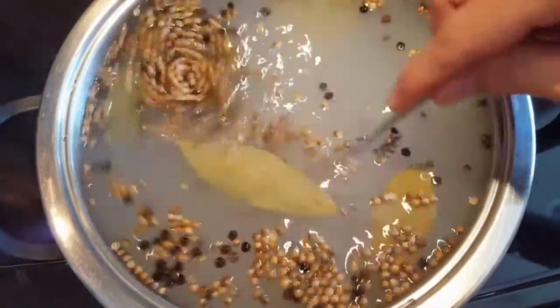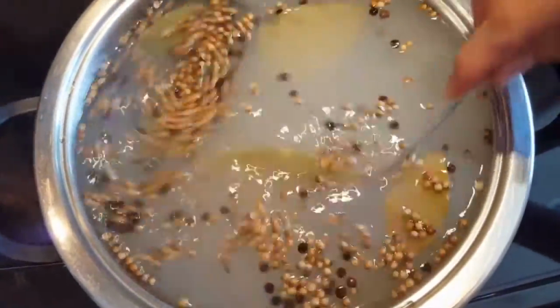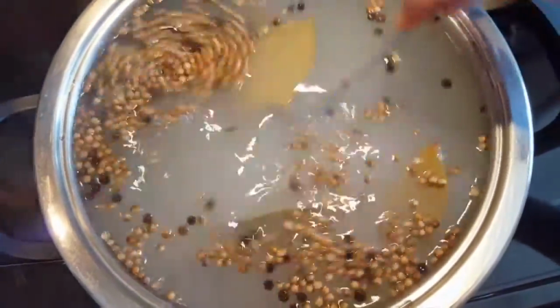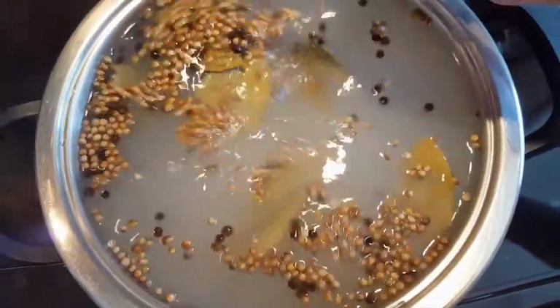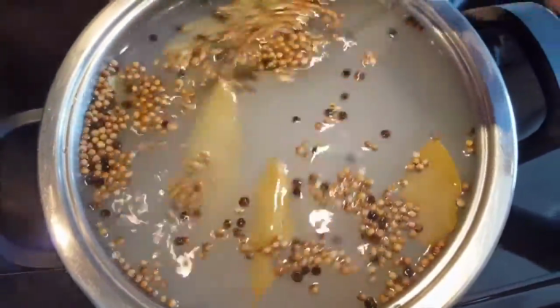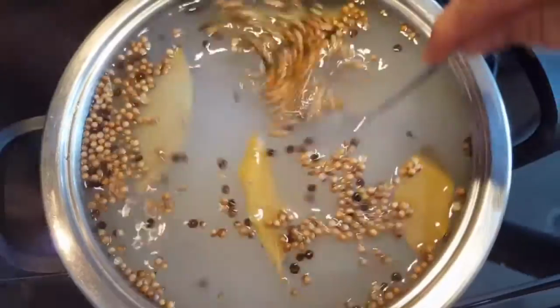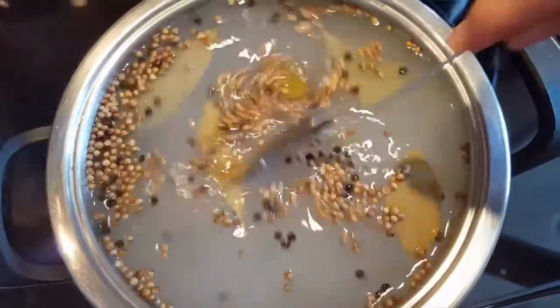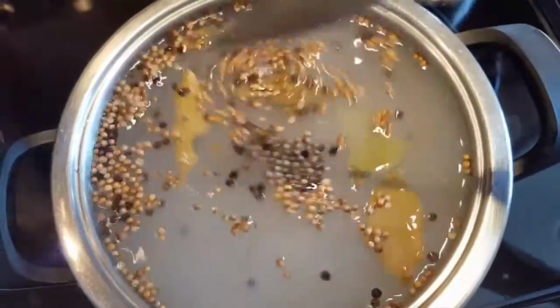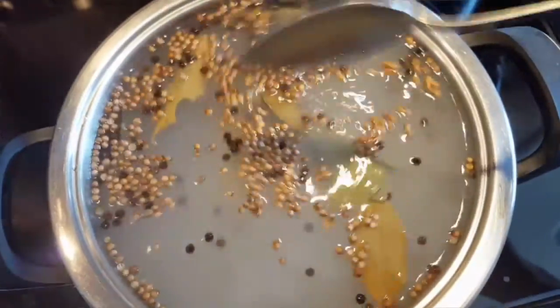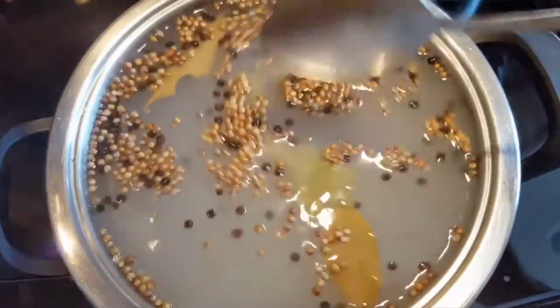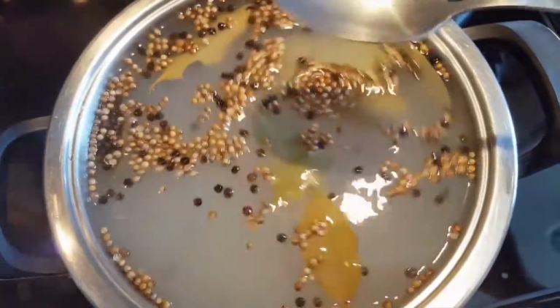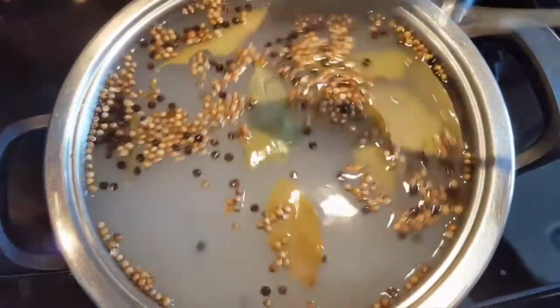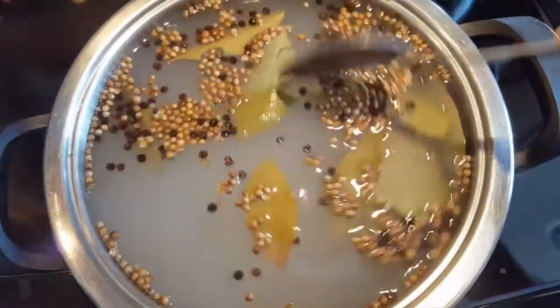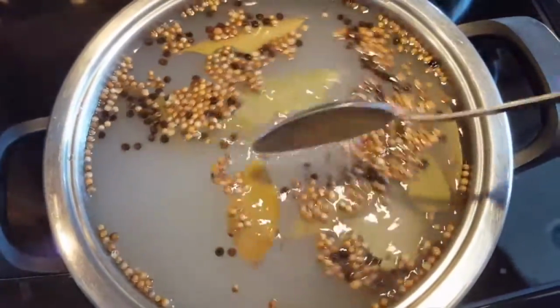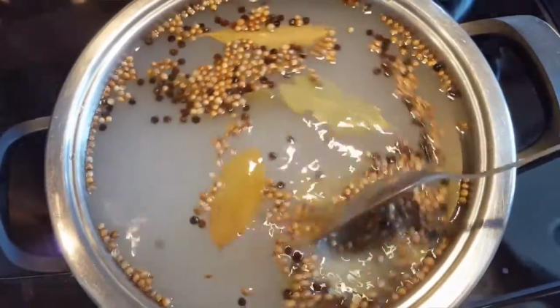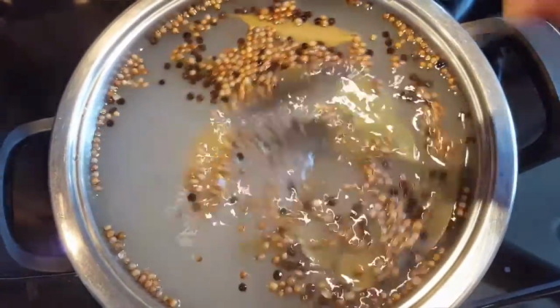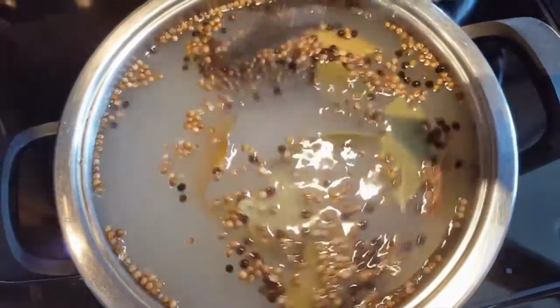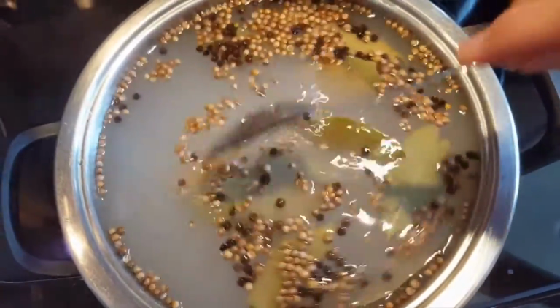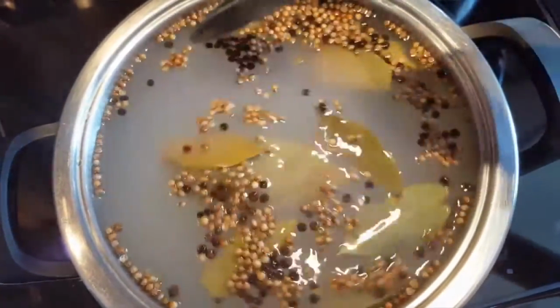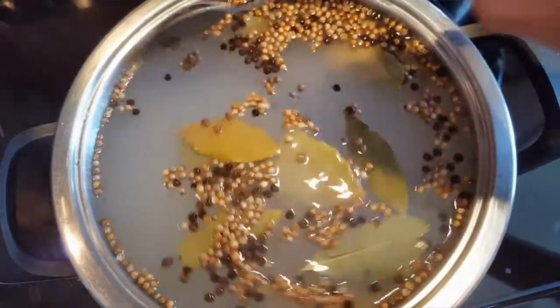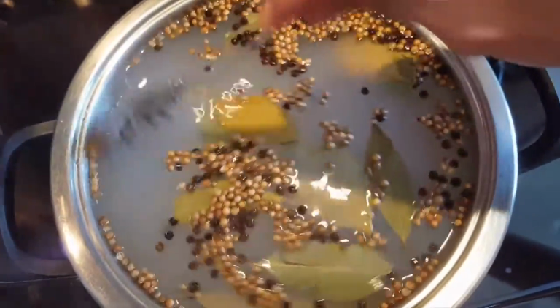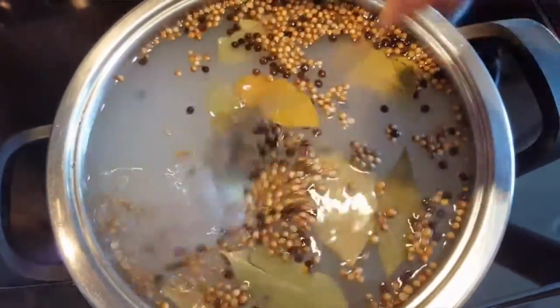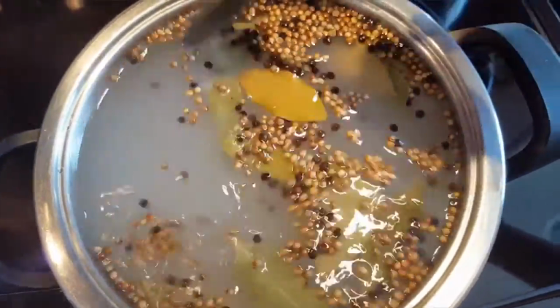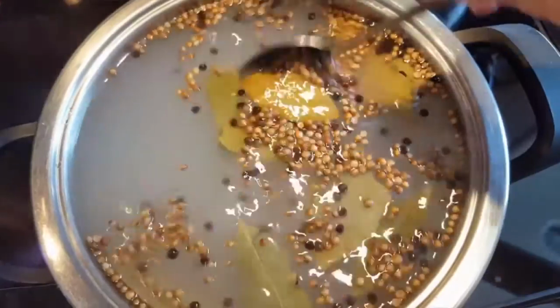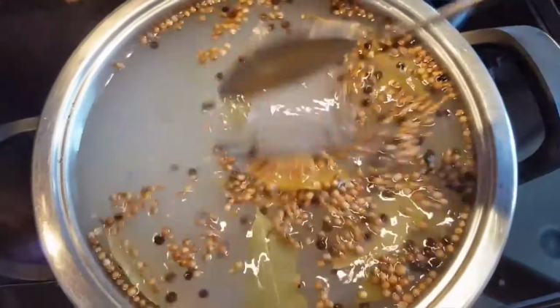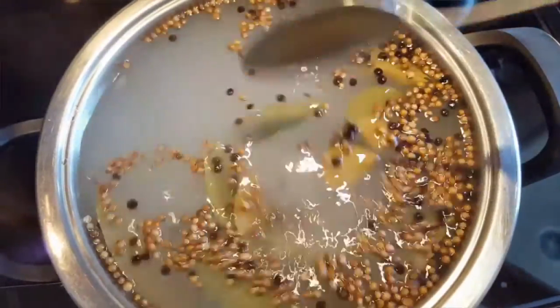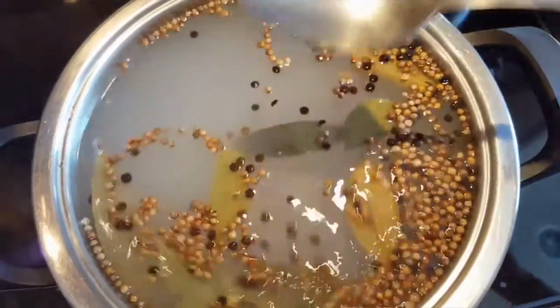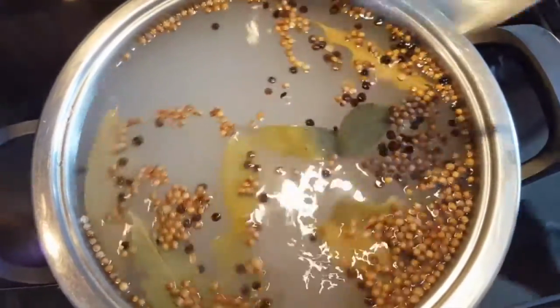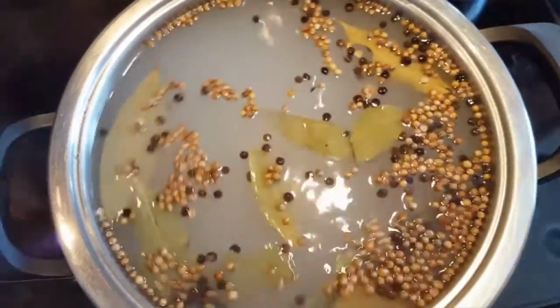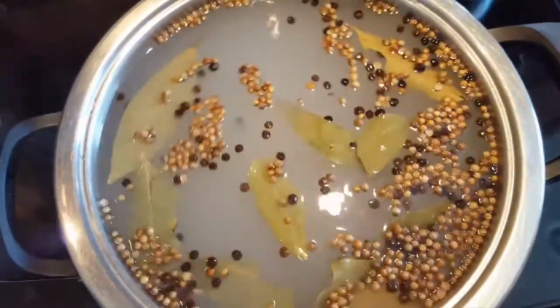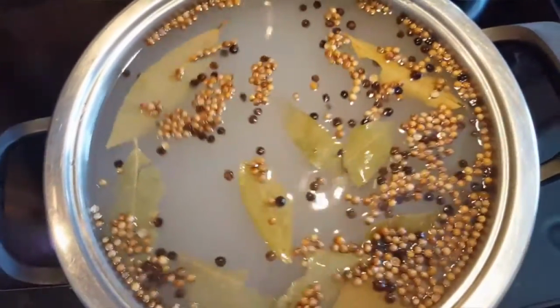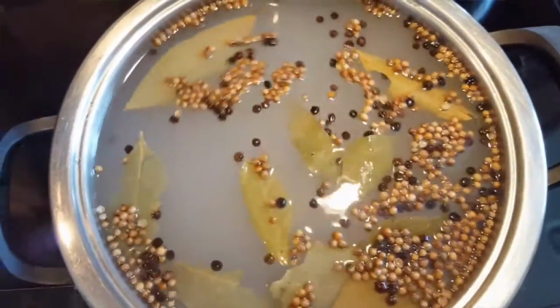Set this aside and let it cool to room temperature. In the meantime, we will be dealing with our fish.